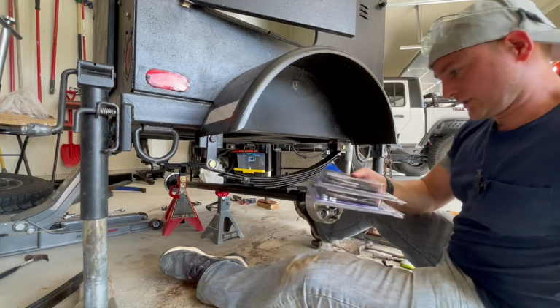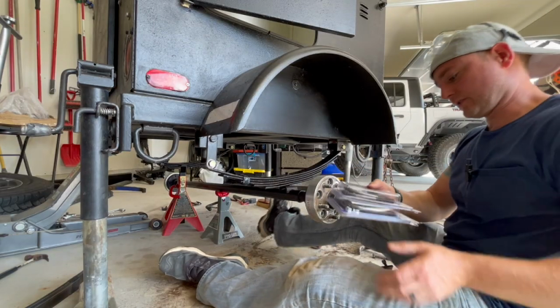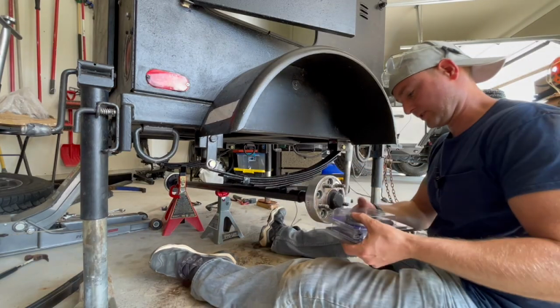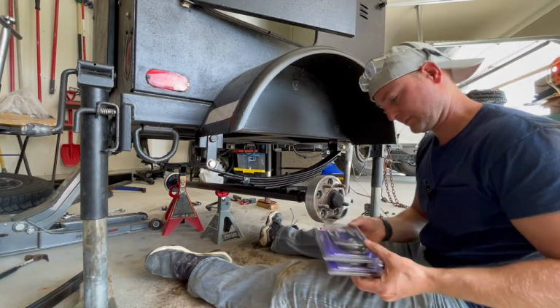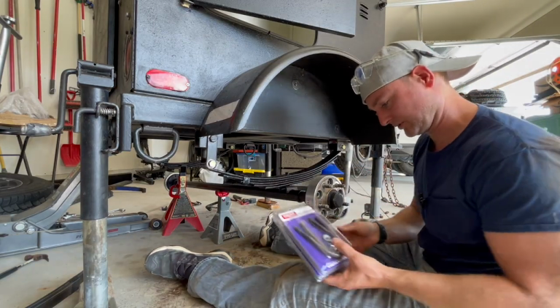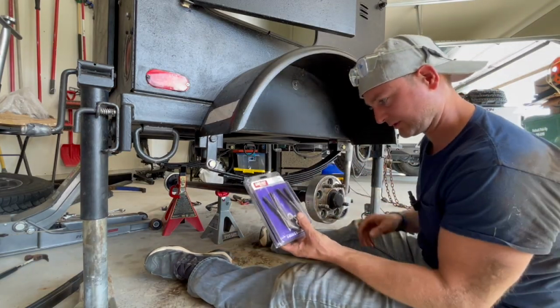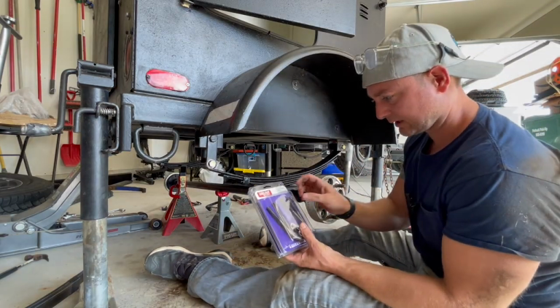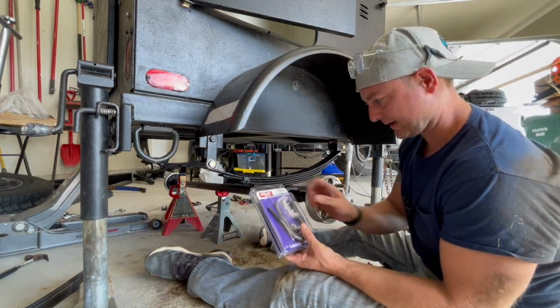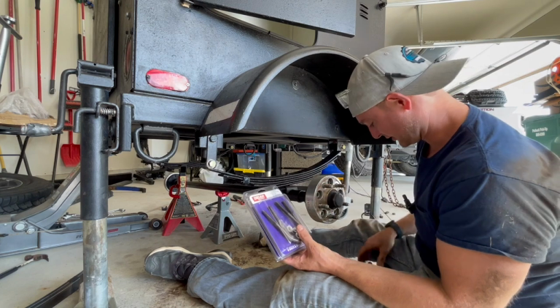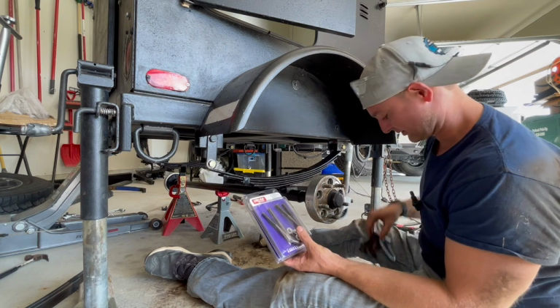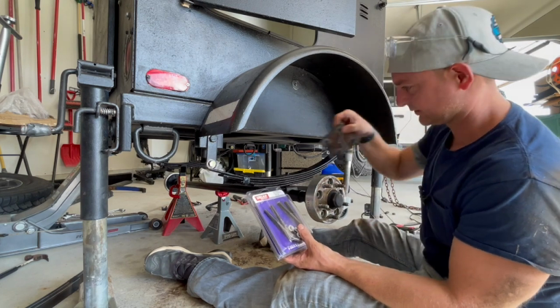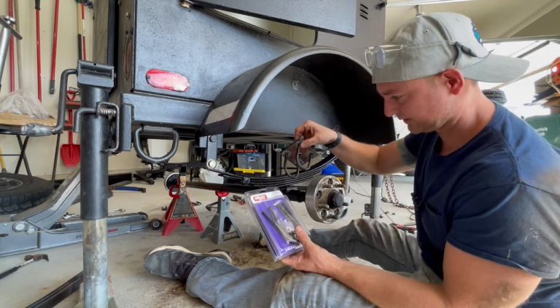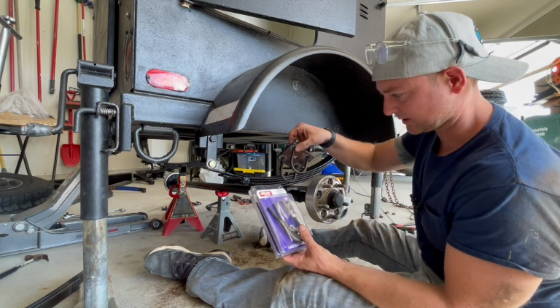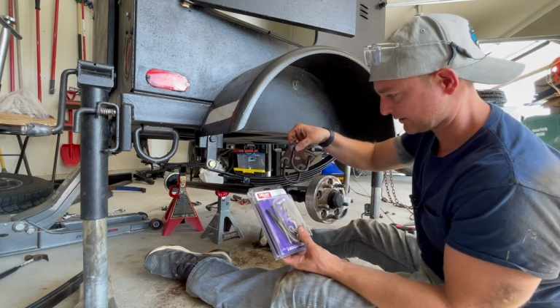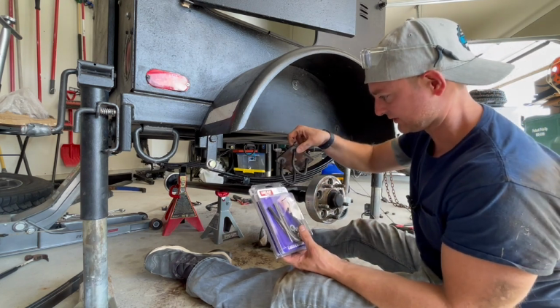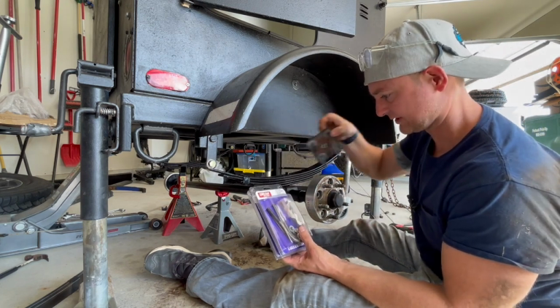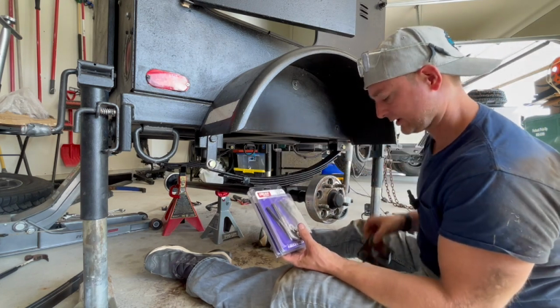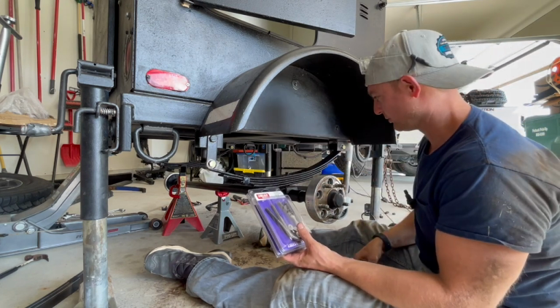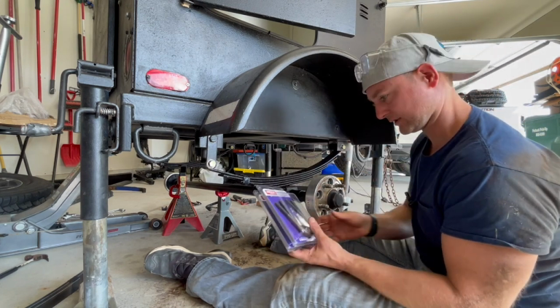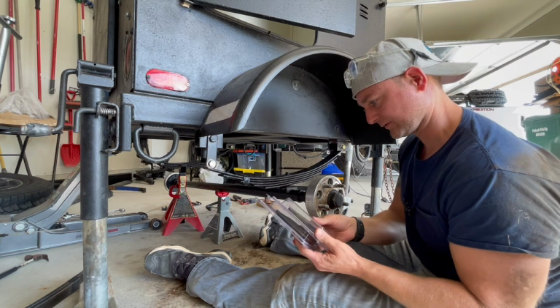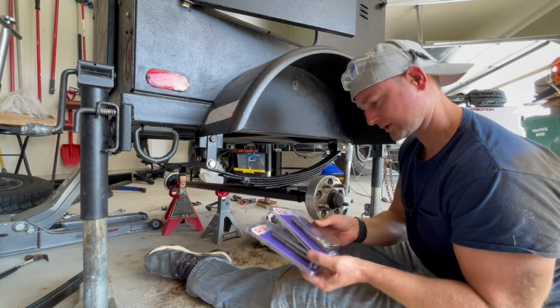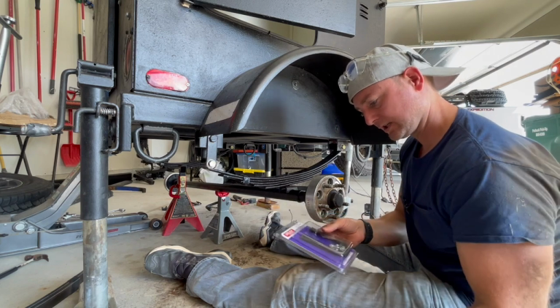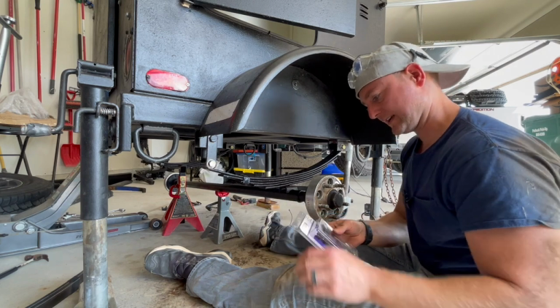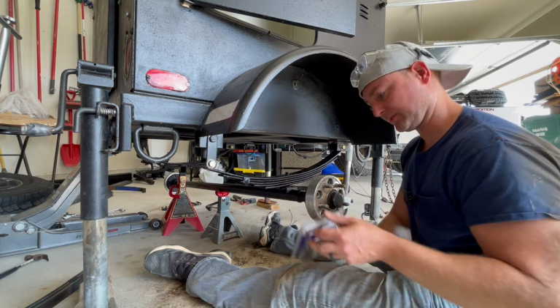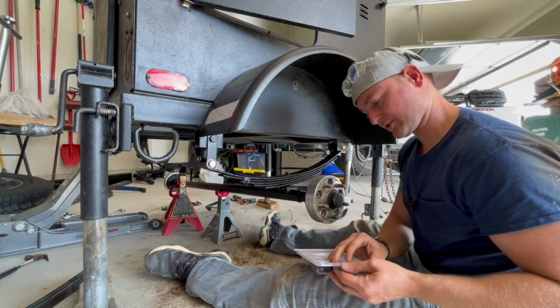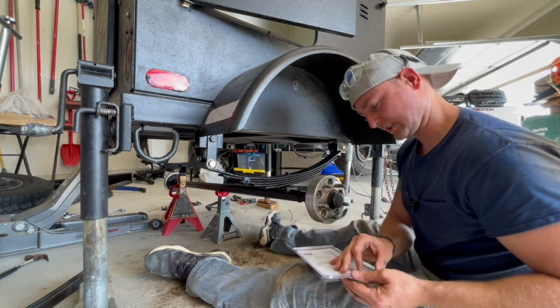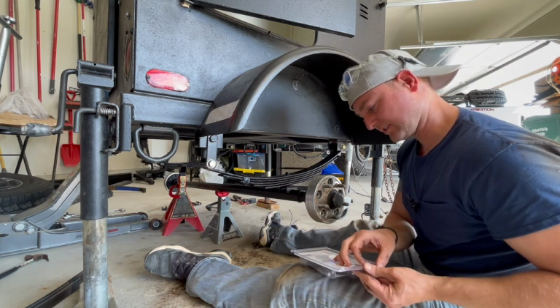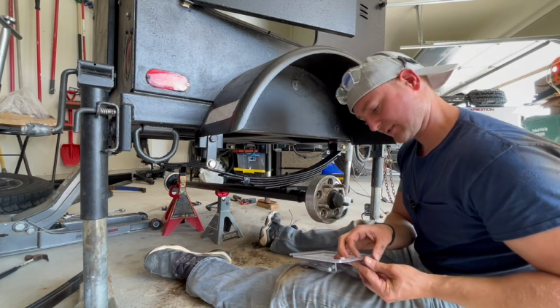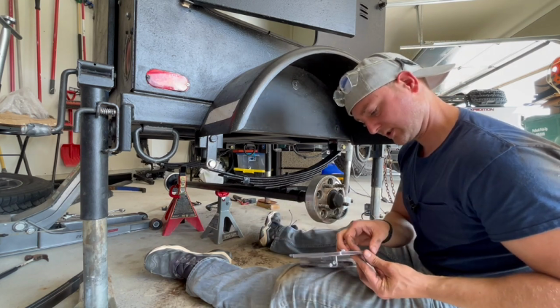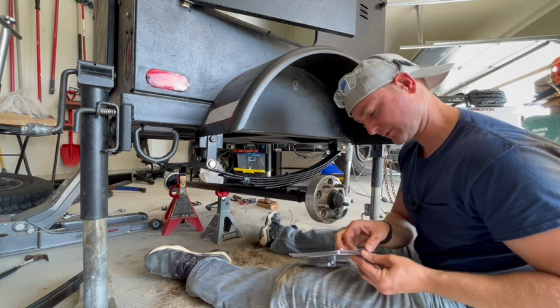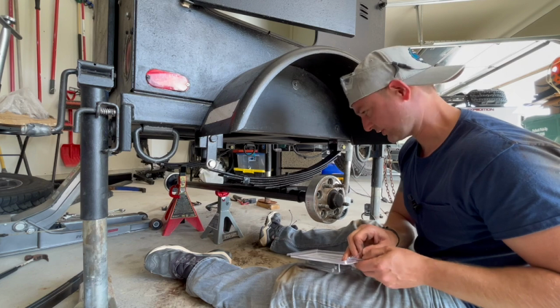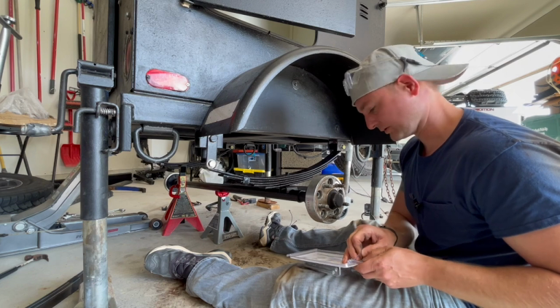Quick run to the hardware store — picked up some of these. They're about half an inch longer than the old ones. Other than that they're the same size. I'm hoping they're long enough to work. I did pick up some larger ones in case these do not work, and I'll just return the ones I don't use.